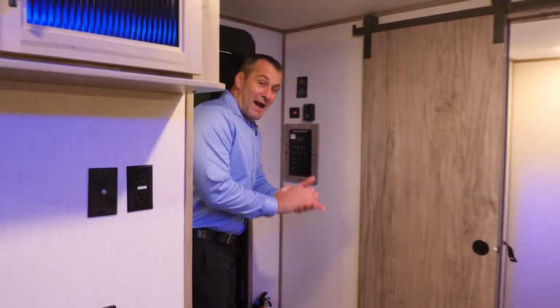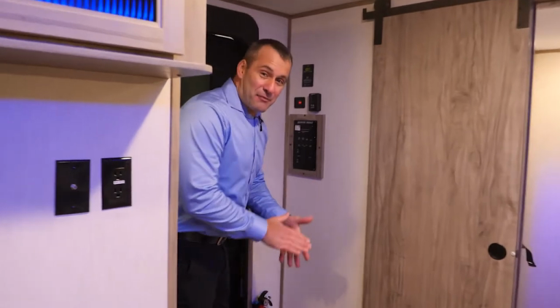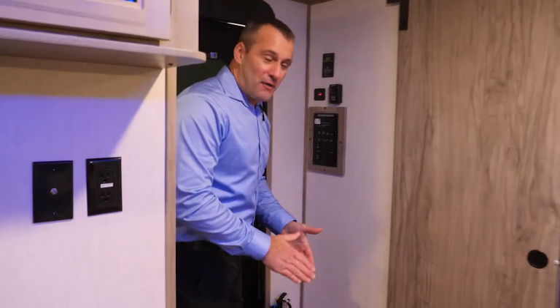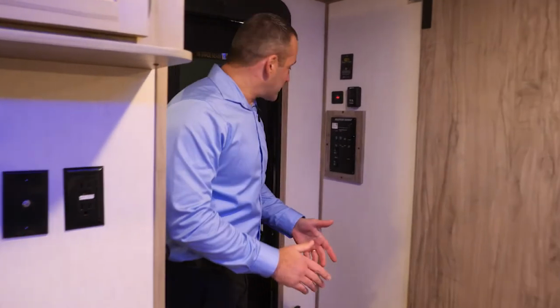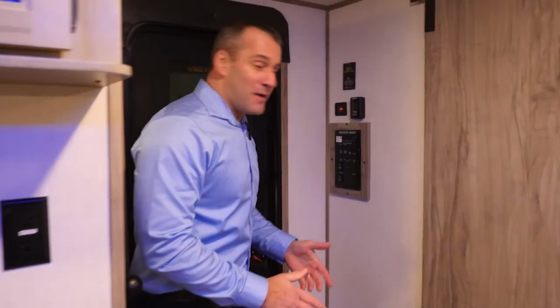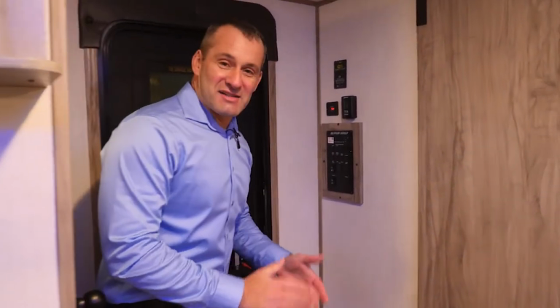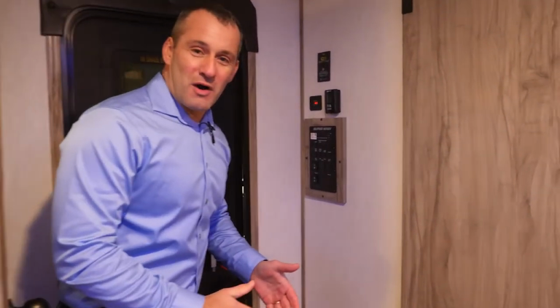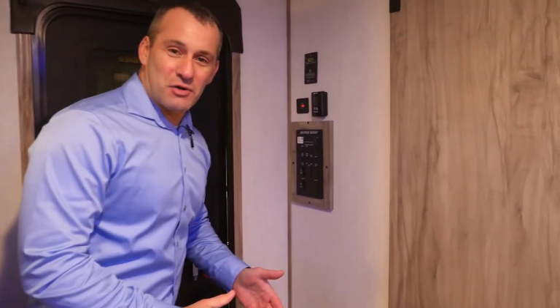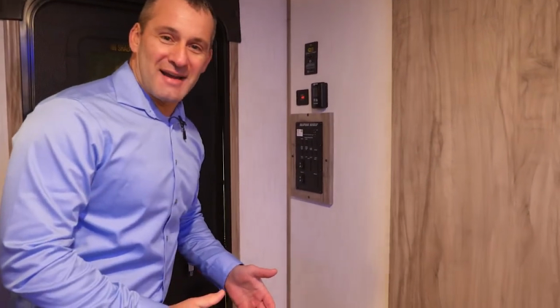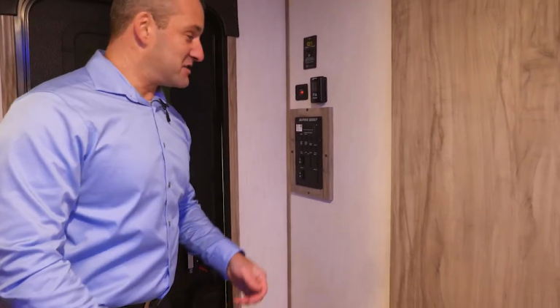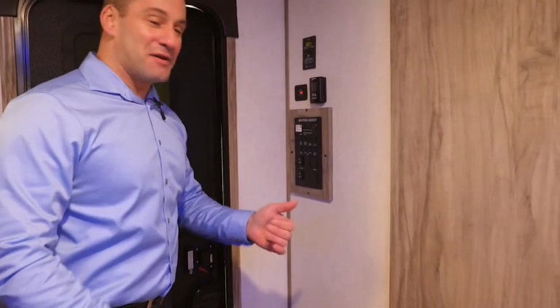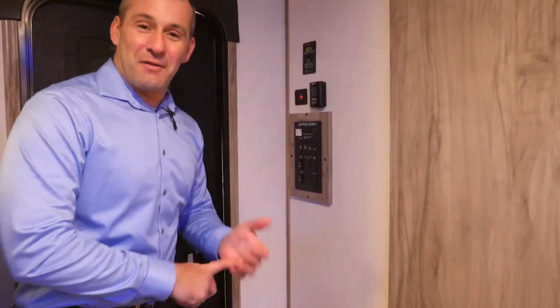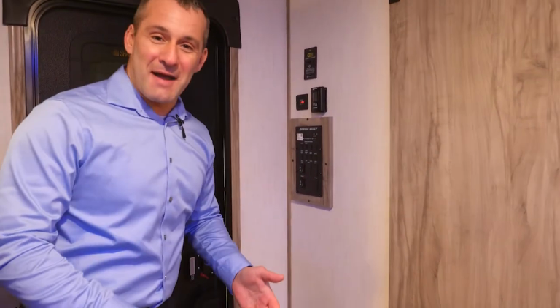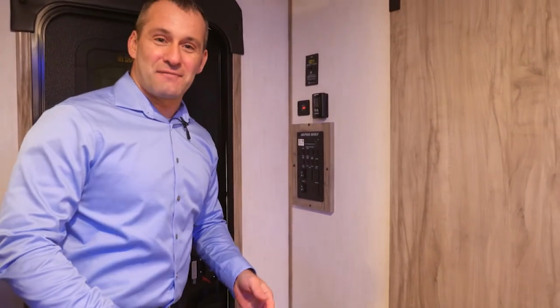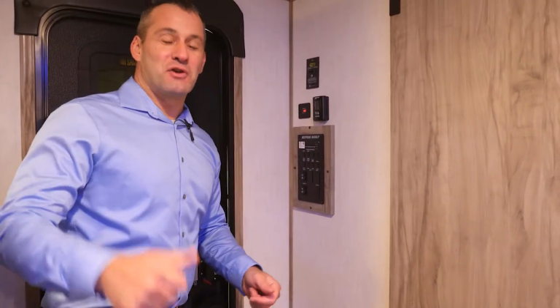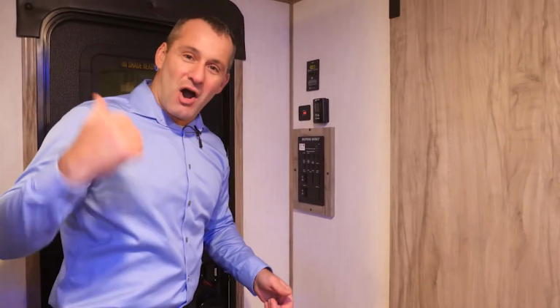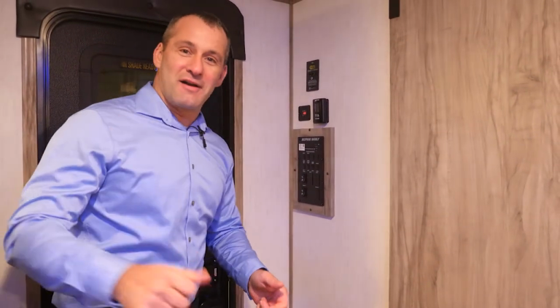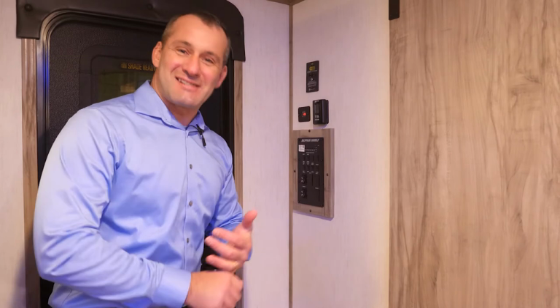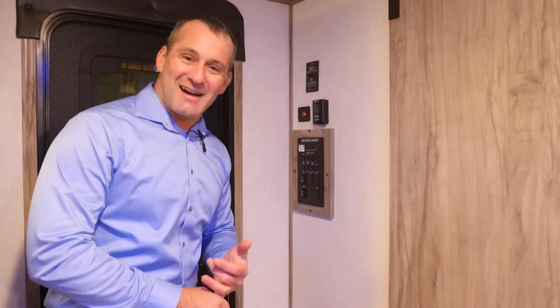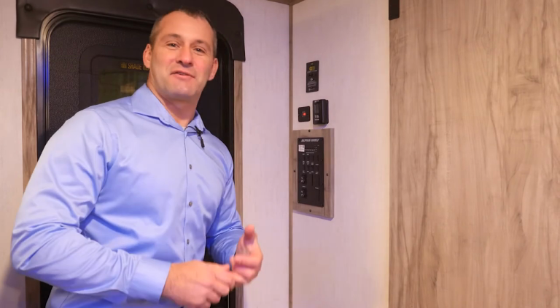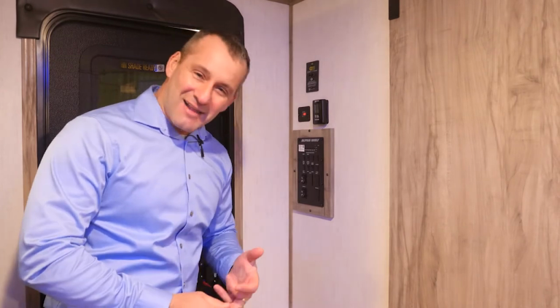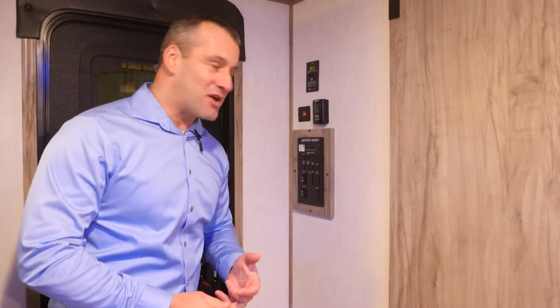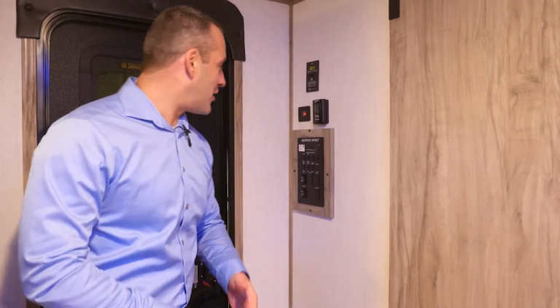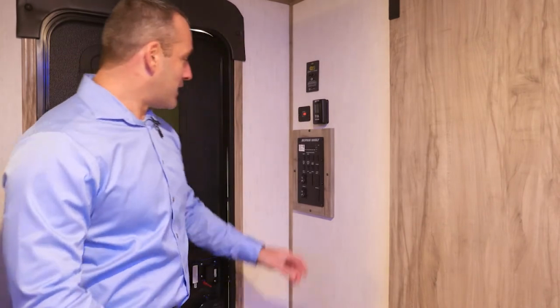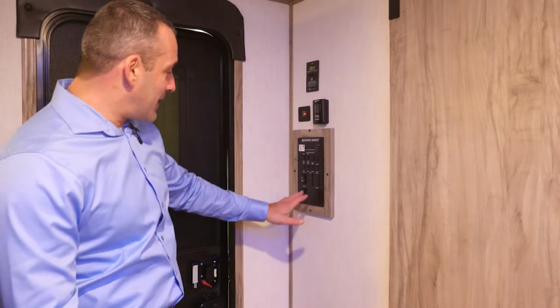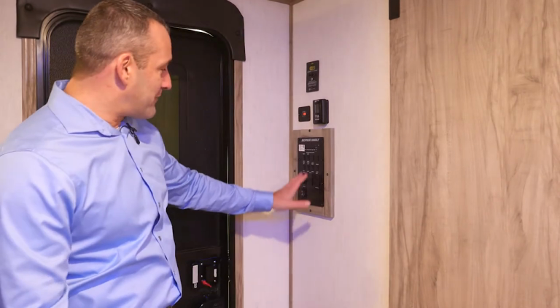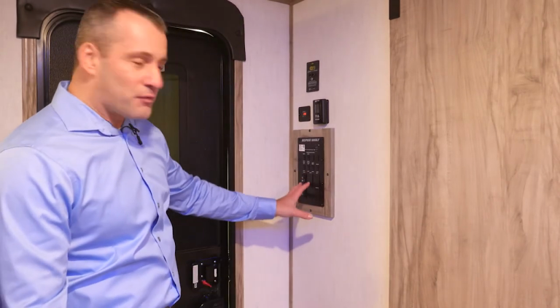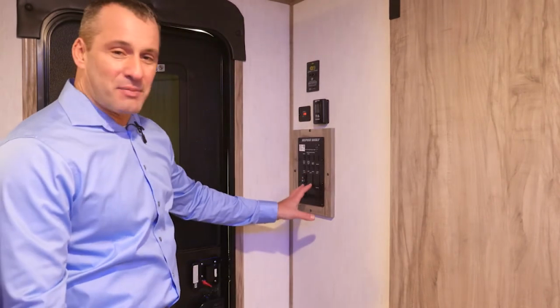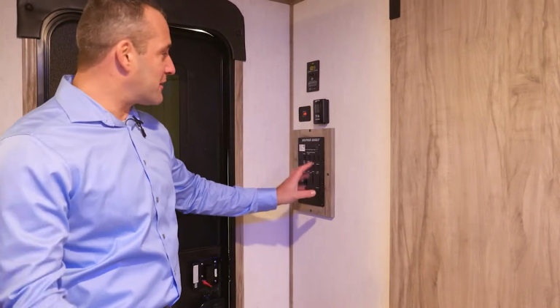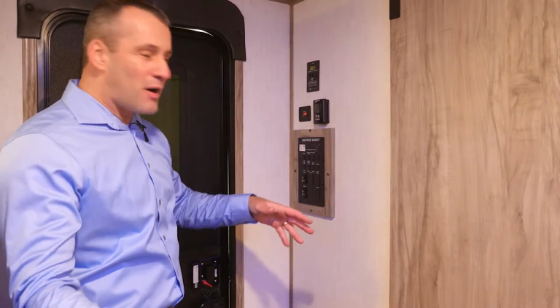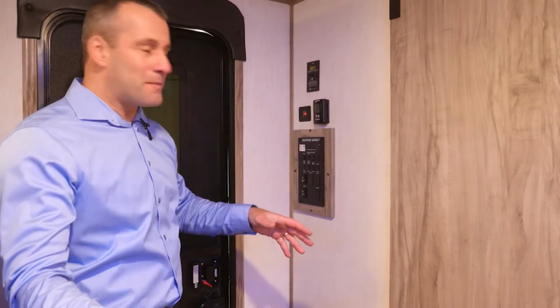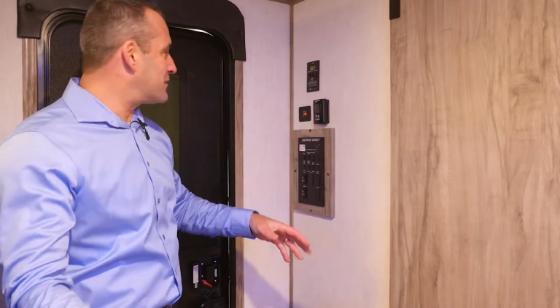The Alpha Wolf also has the wand control technology — you can download the app to your phone. You can run the awning out, the slide outs out, turn the lights on and off, and you have the override buttons here if you want to do it manually.